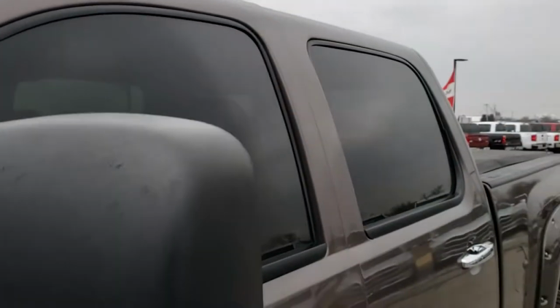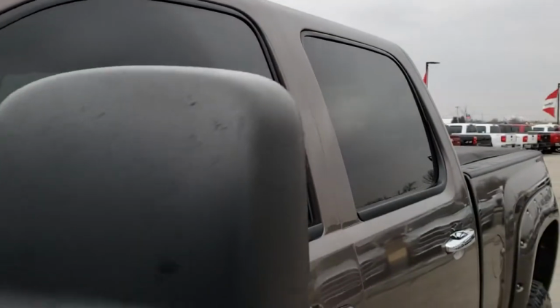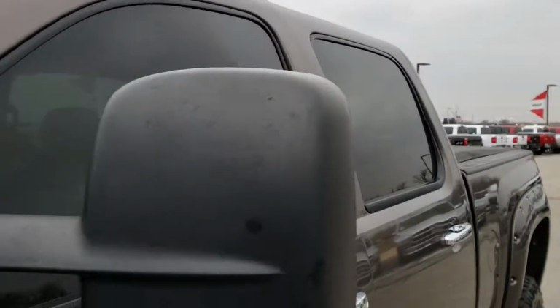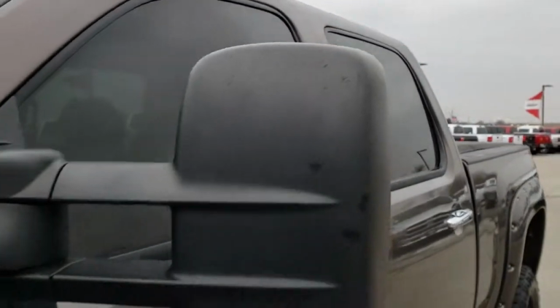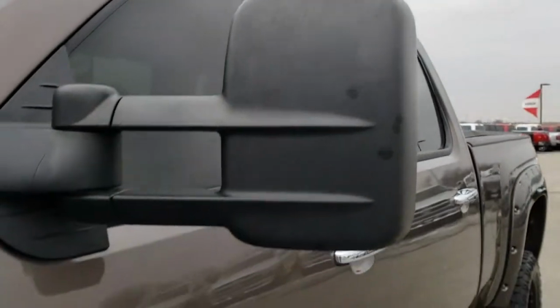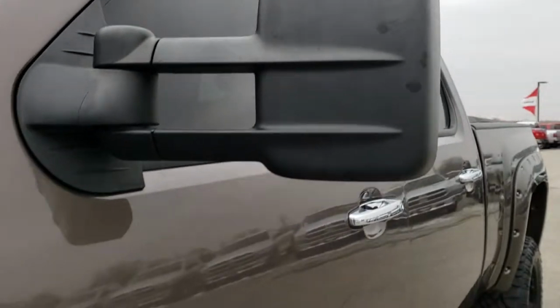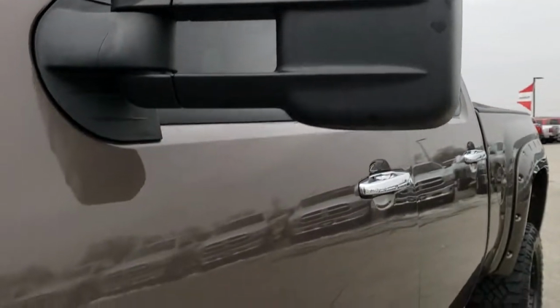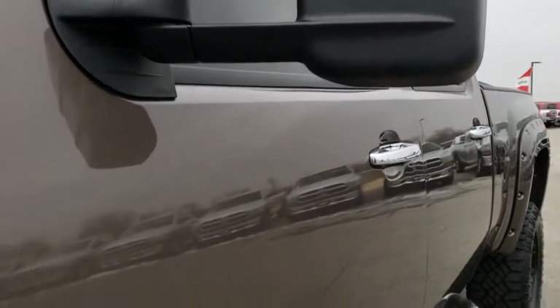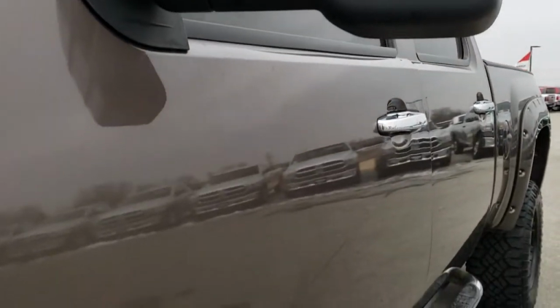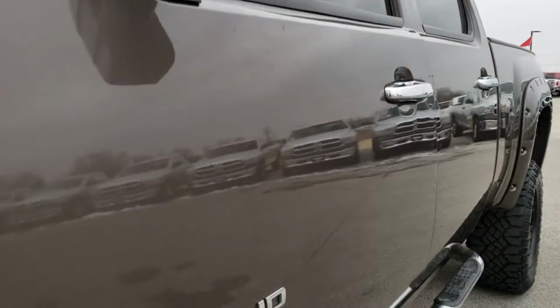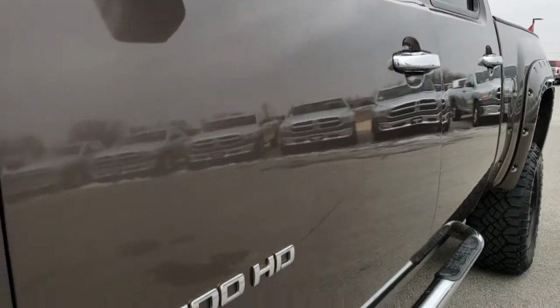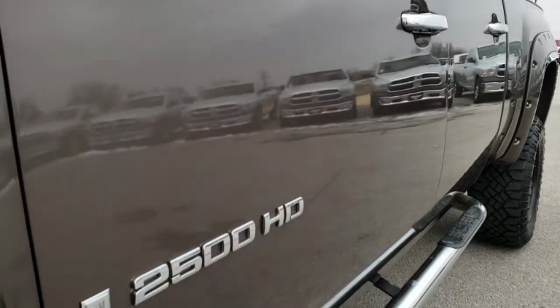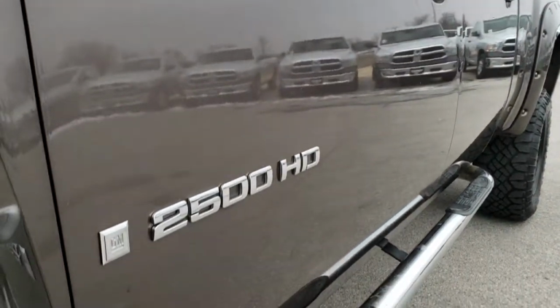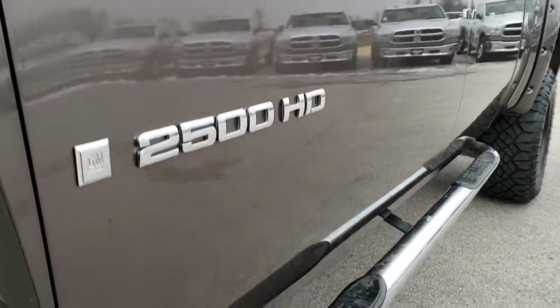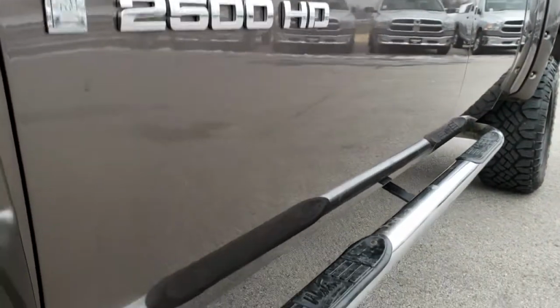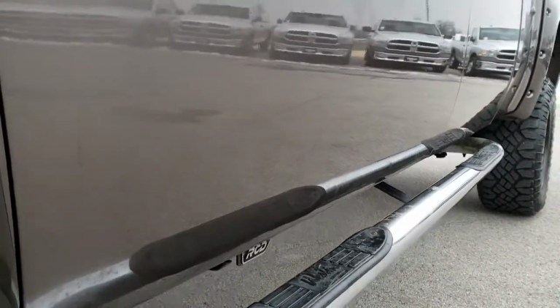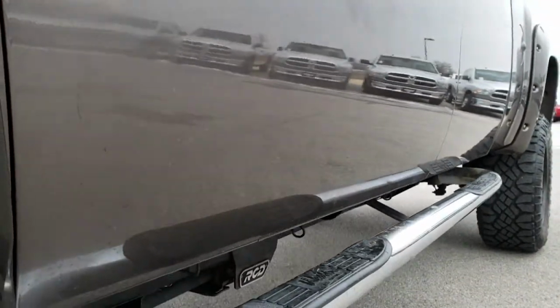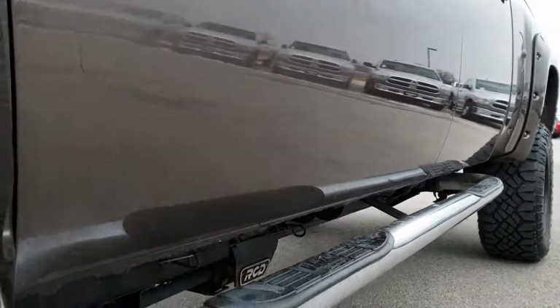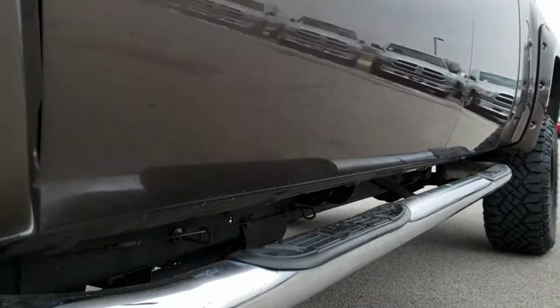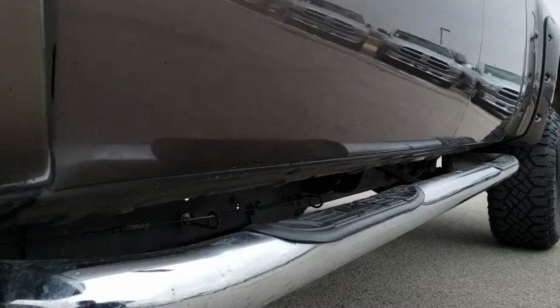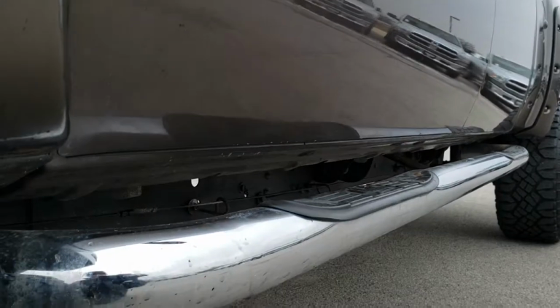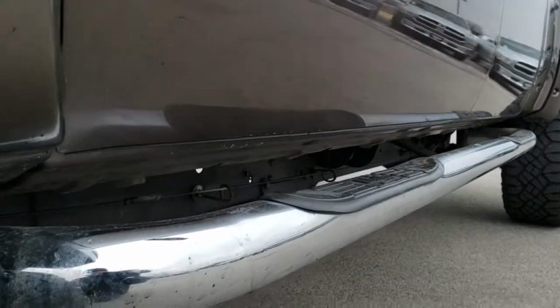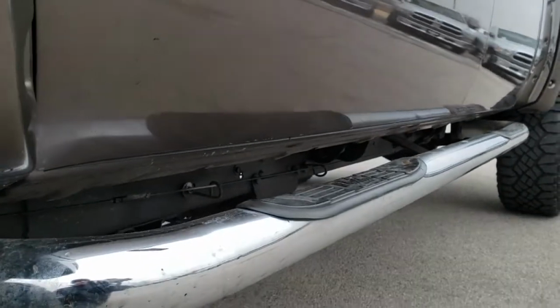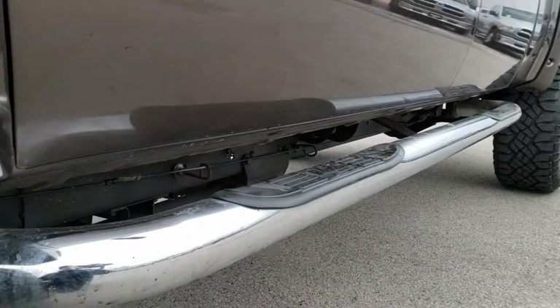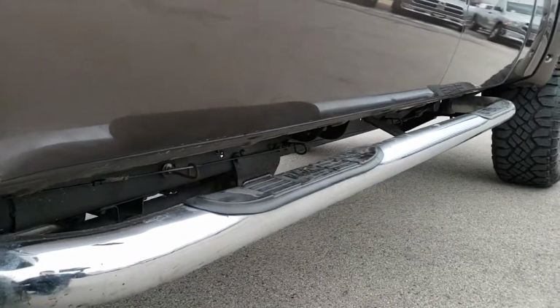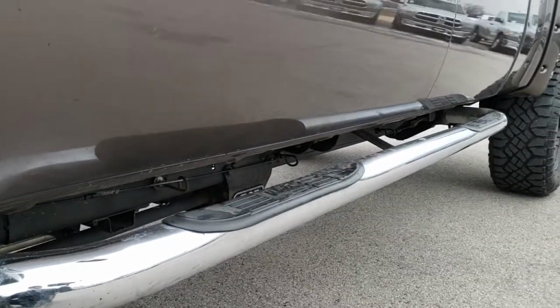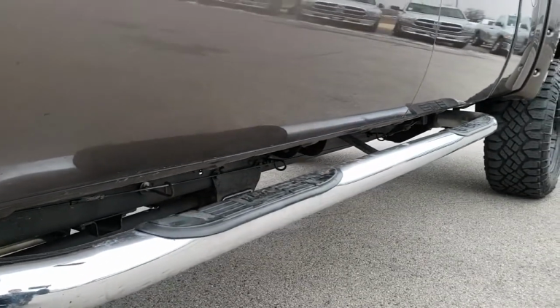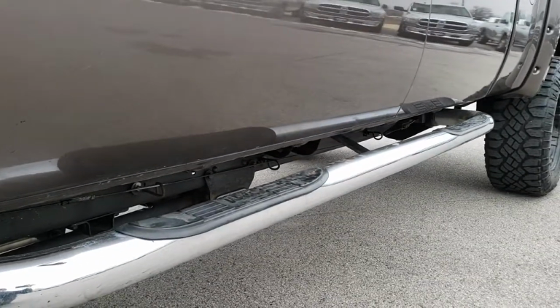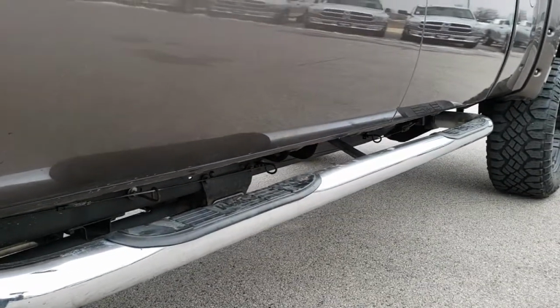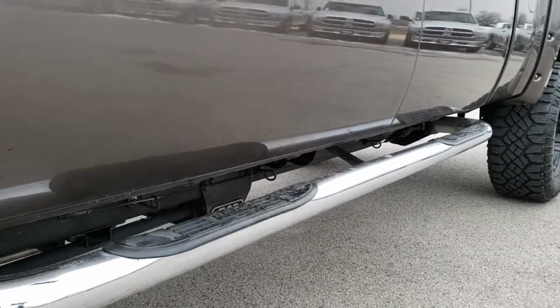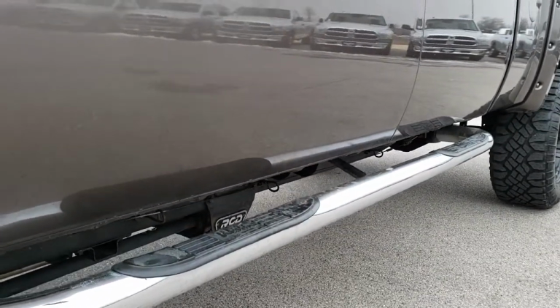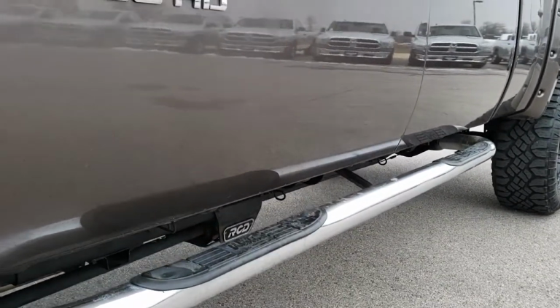We shoot all of our videos in 1080p, so if you have HD capabilities on your computer, tablet, or smartphone device, turn them on right now because it's like right here looking at the truck with me.